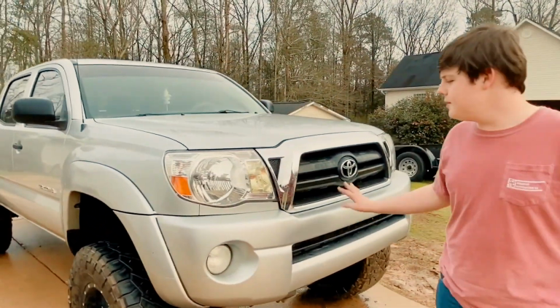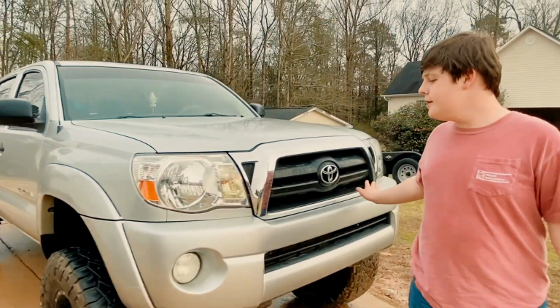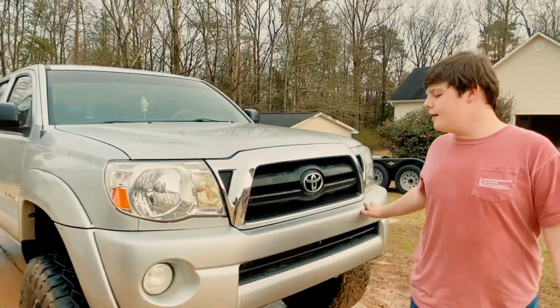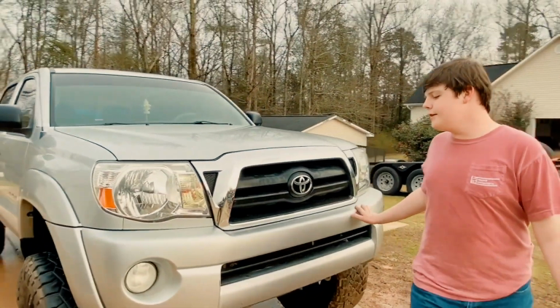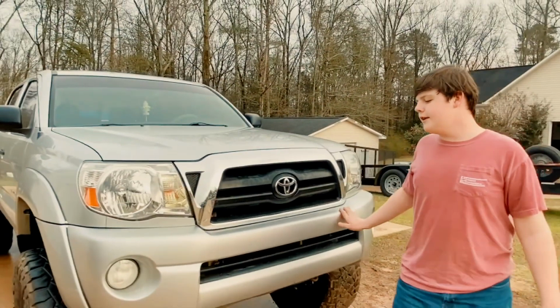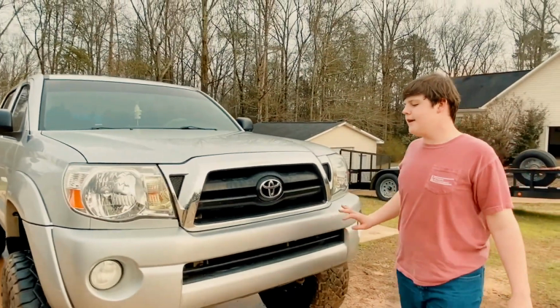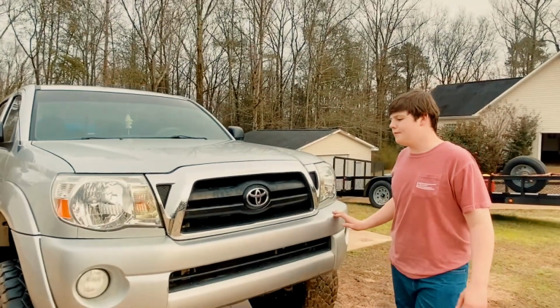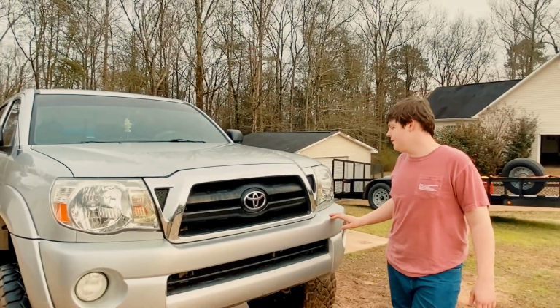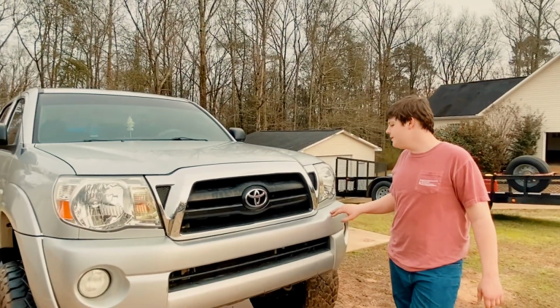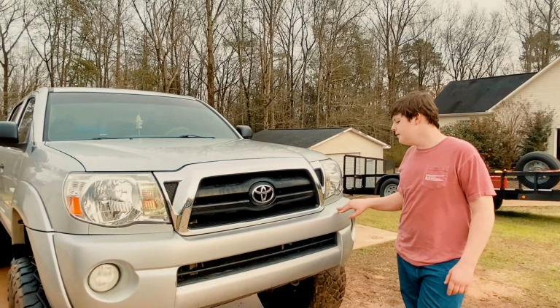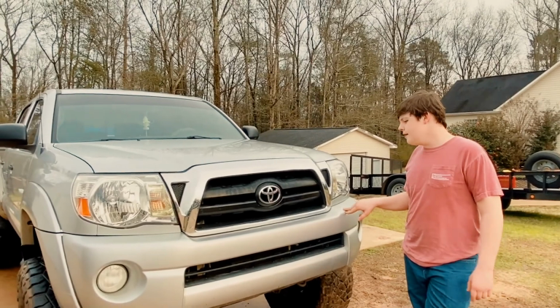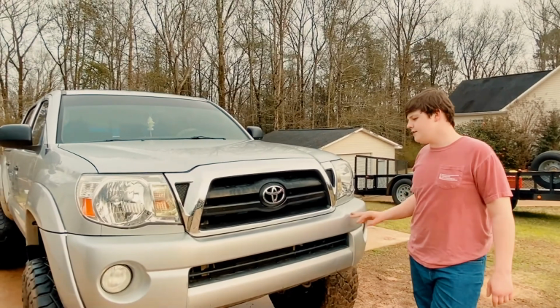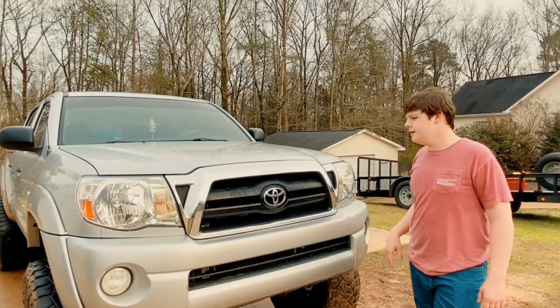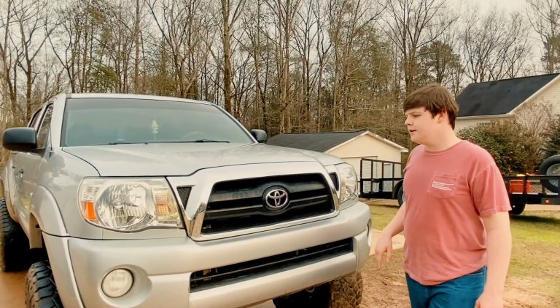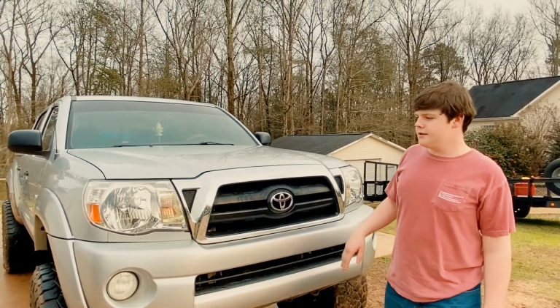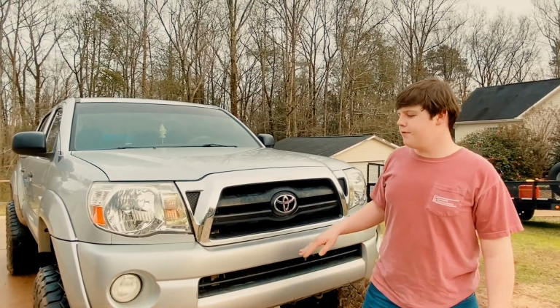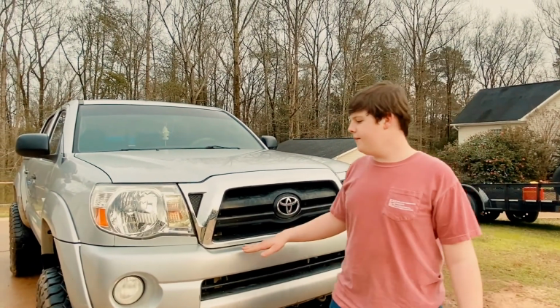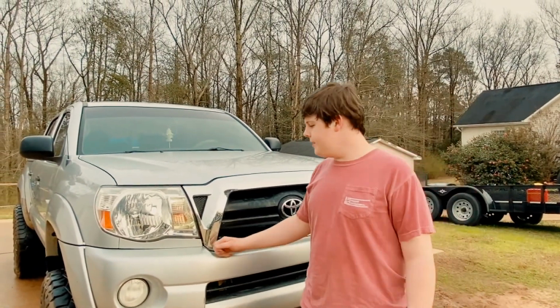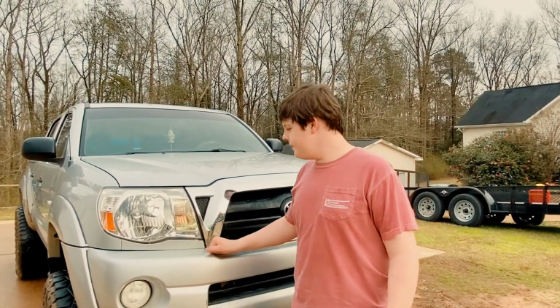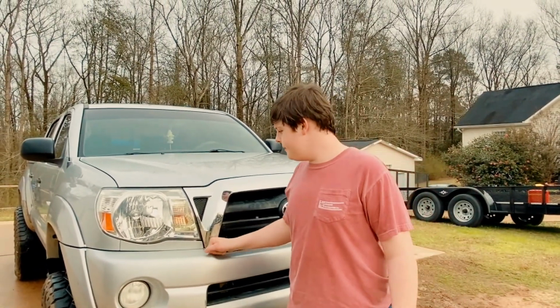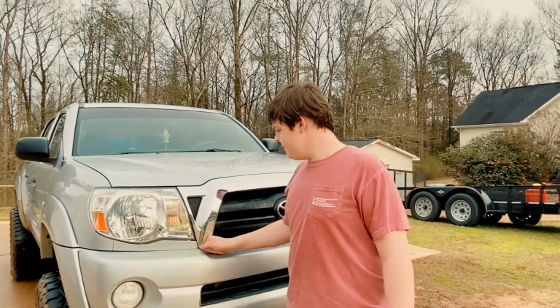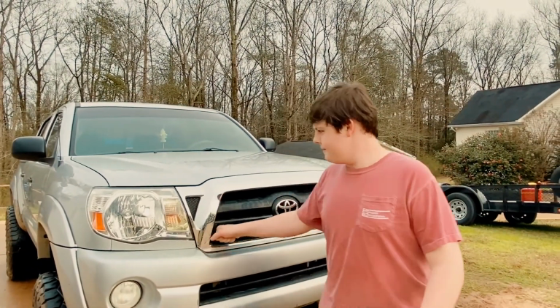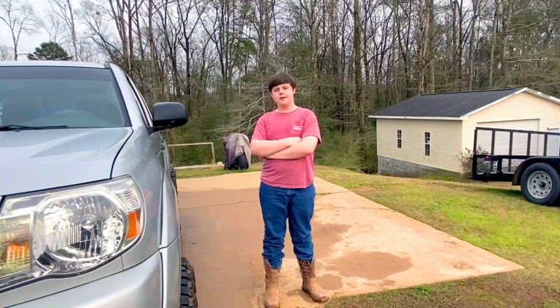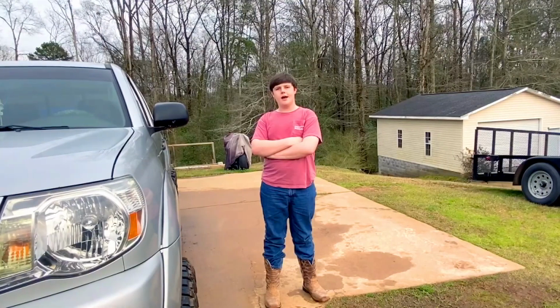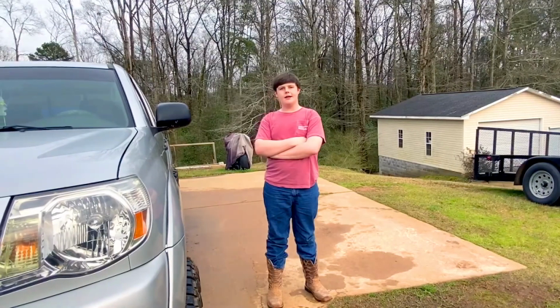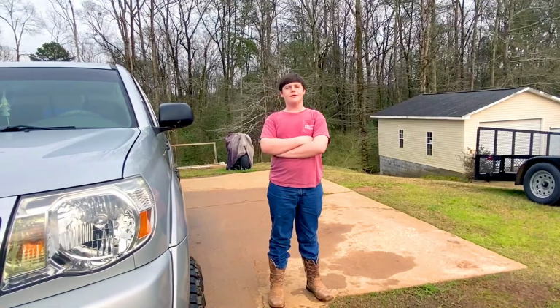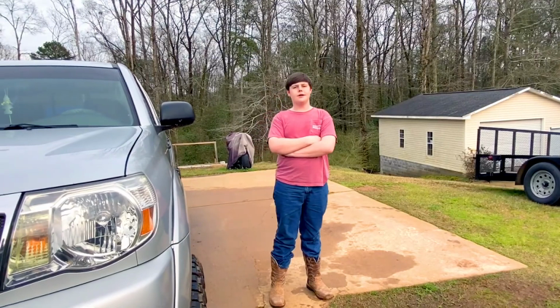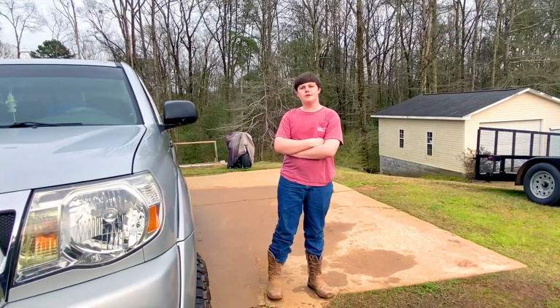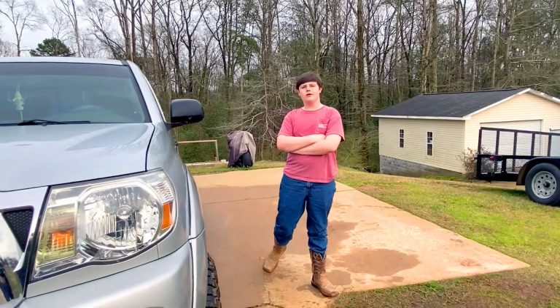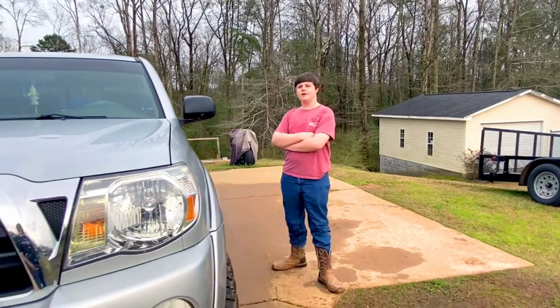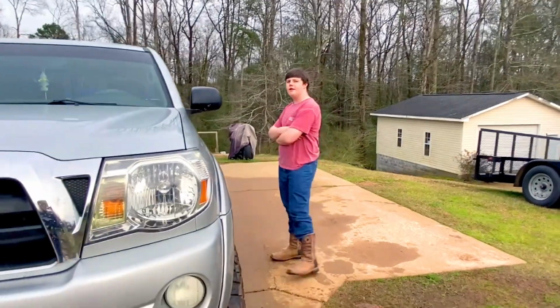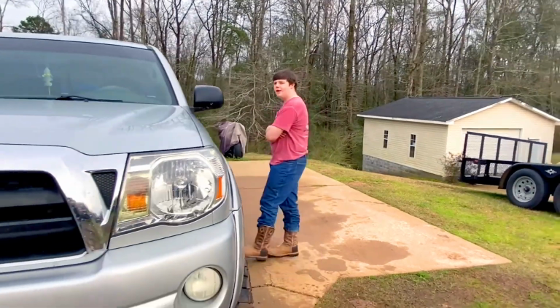We'll put Iron Cross front and back bumpers on it eventually. It's not perfect, but alright — next thing we're going to do is we are going to start this truck for all of y'all.